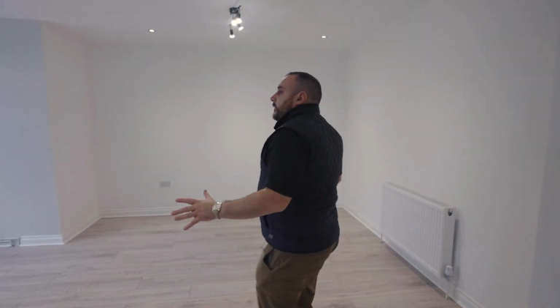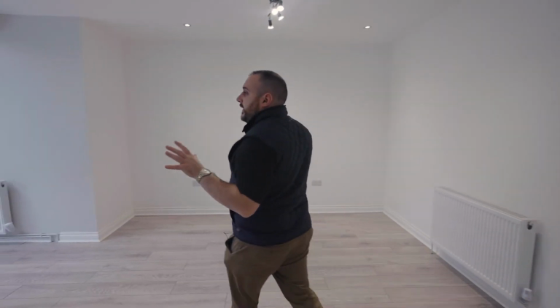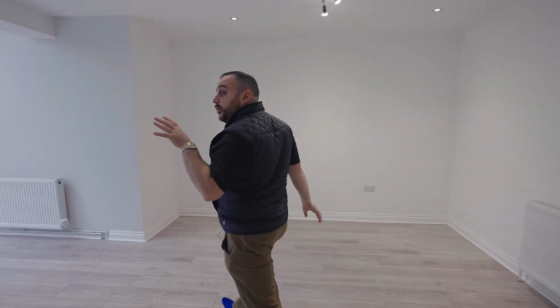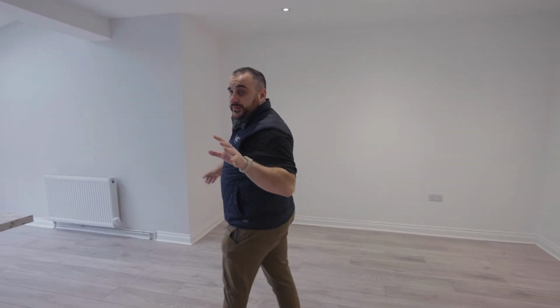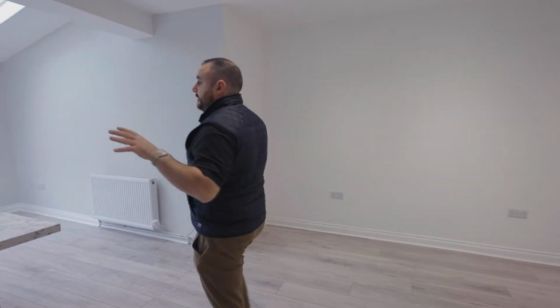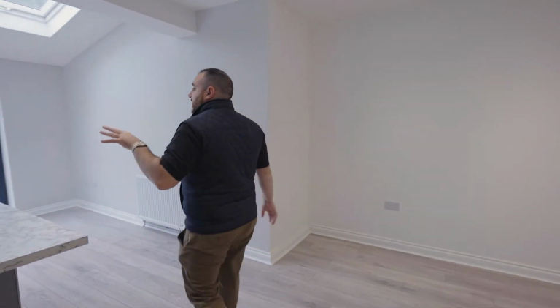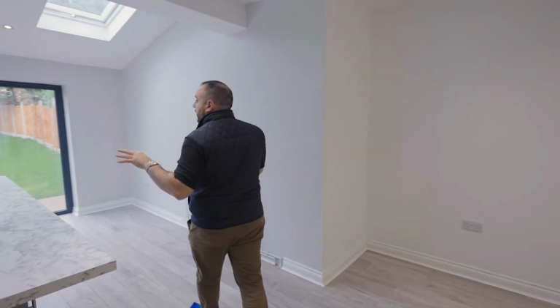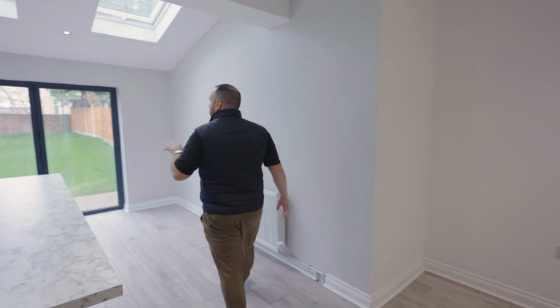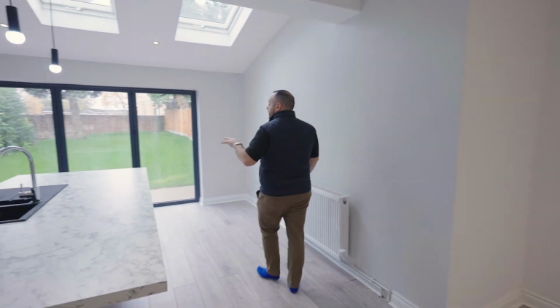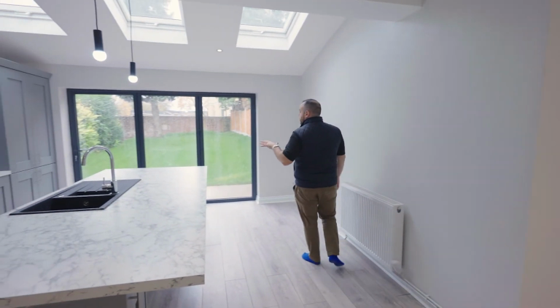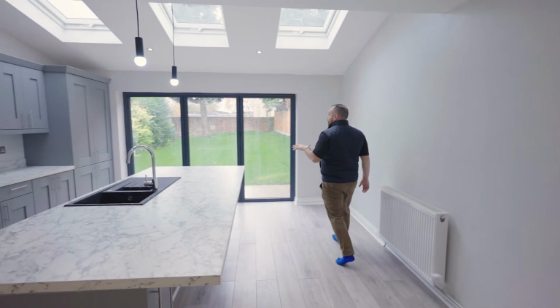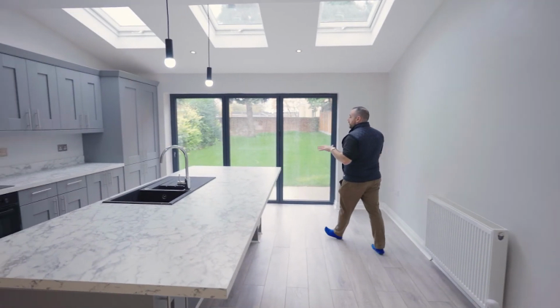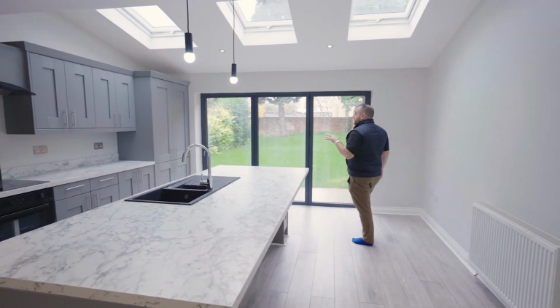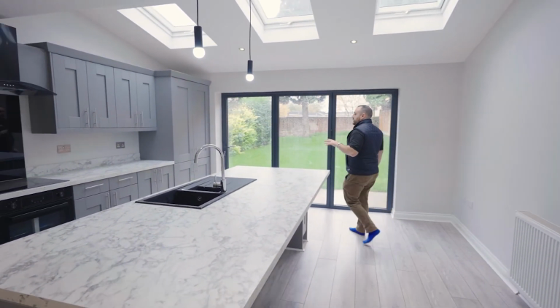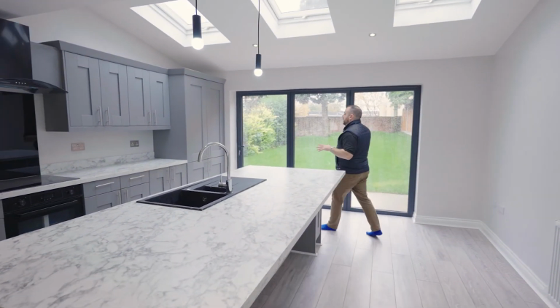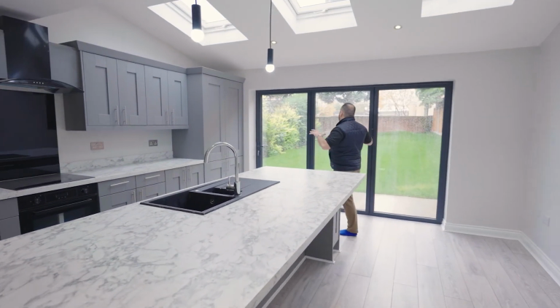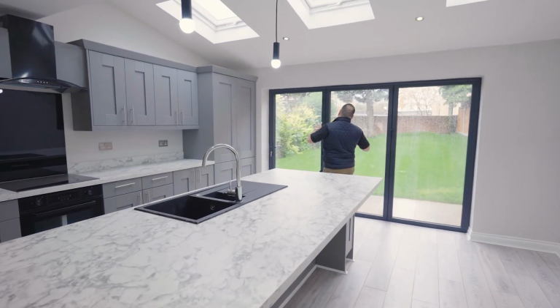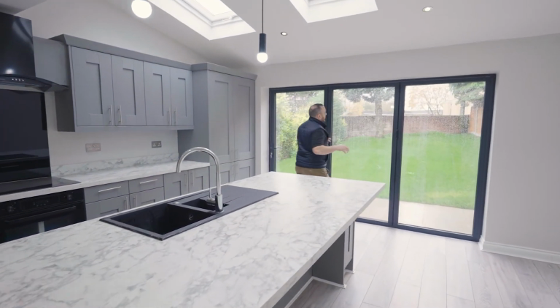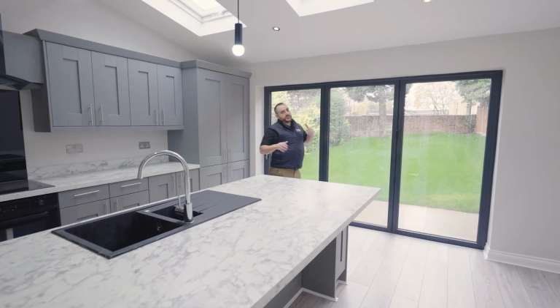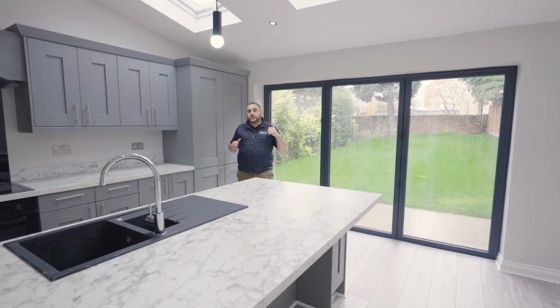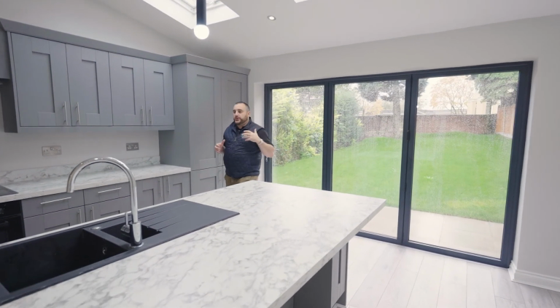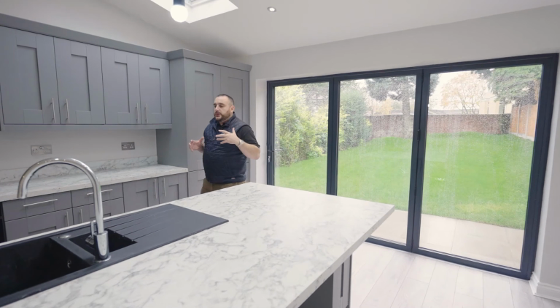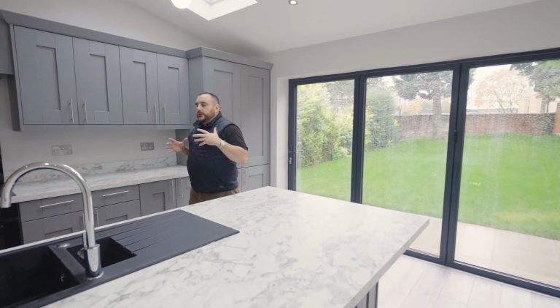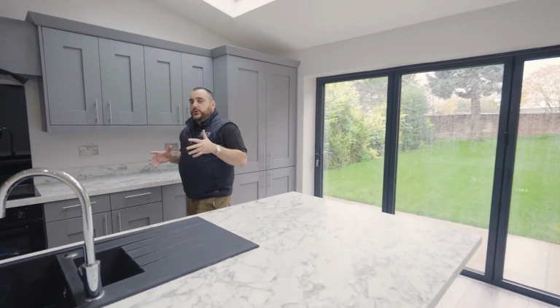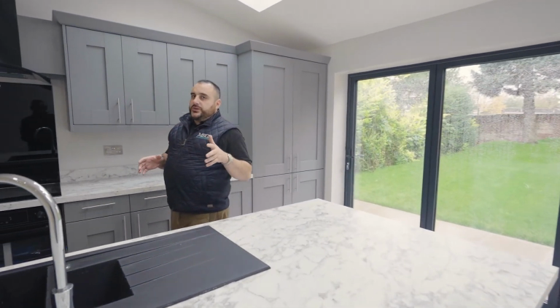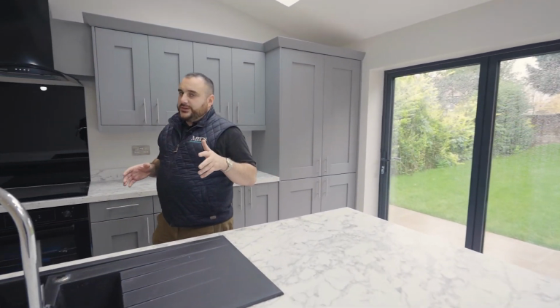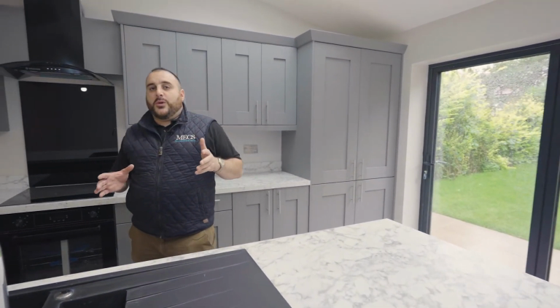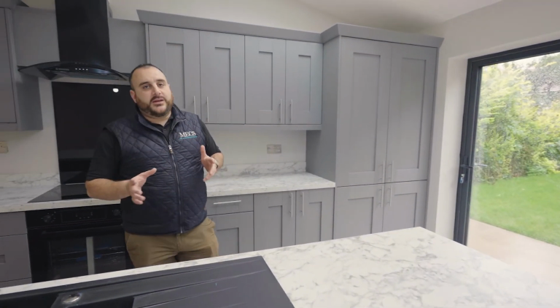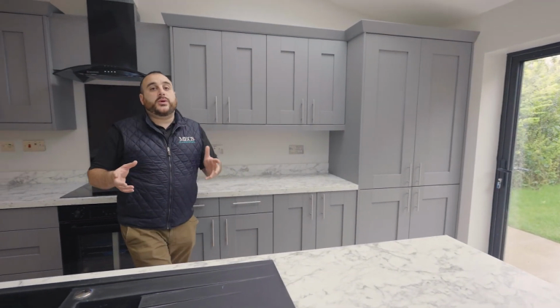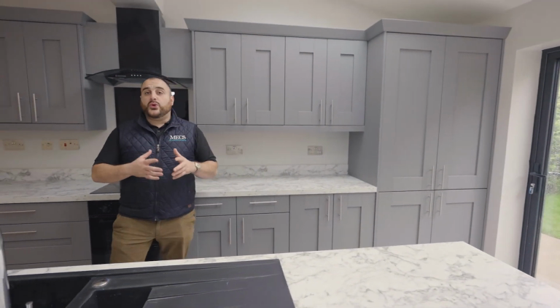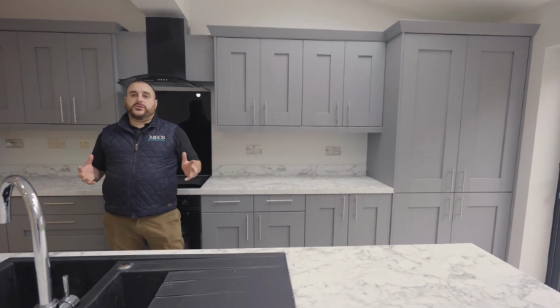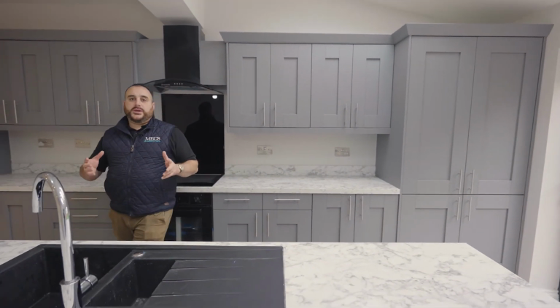You've seen the whole tour of the property. This room here — the kitchen diner — is the wow factor. This is what's going to sell this house. With these bi-folds opening out to a really spacious garden, it's a must-book viewing.